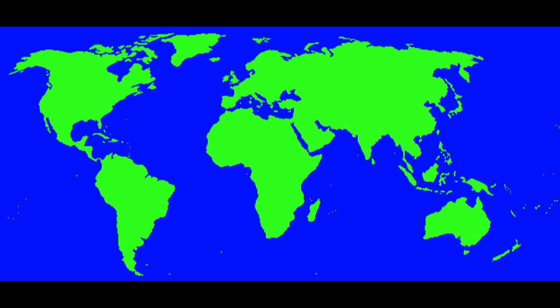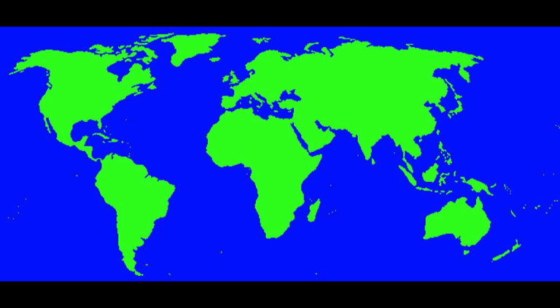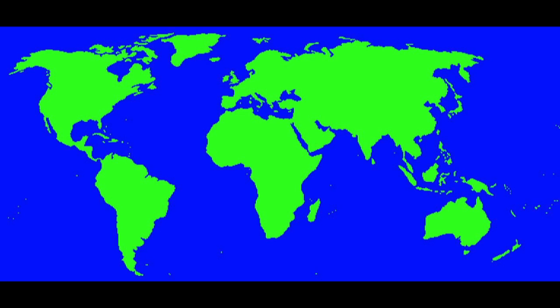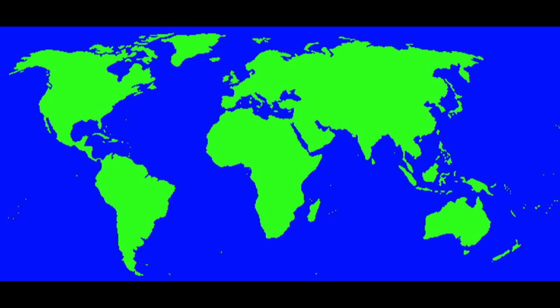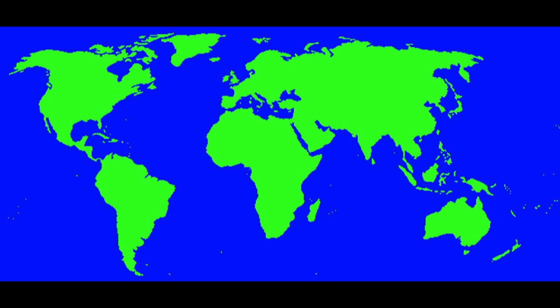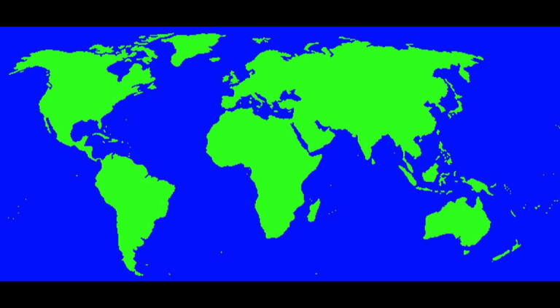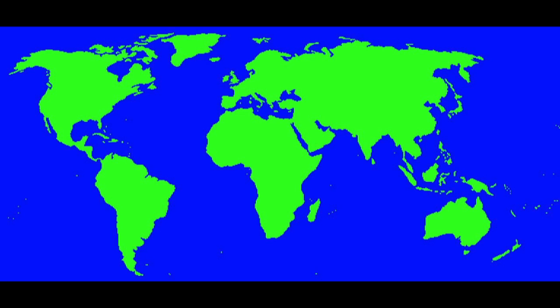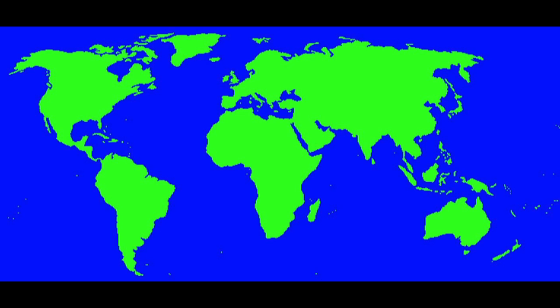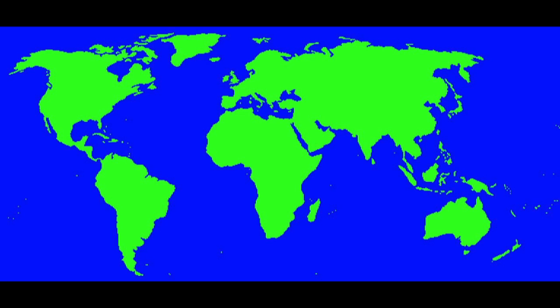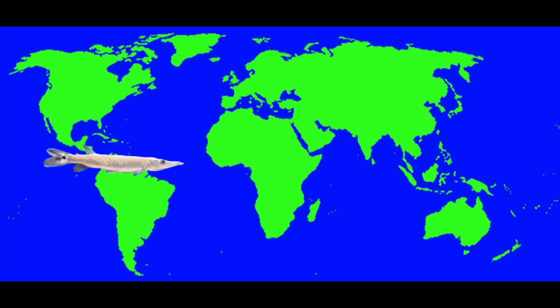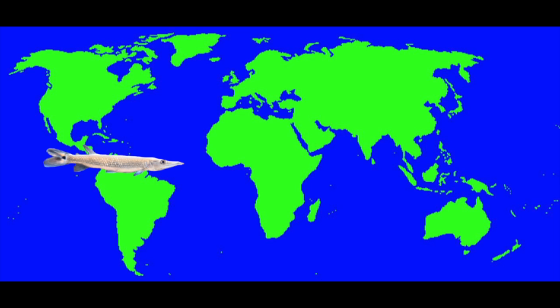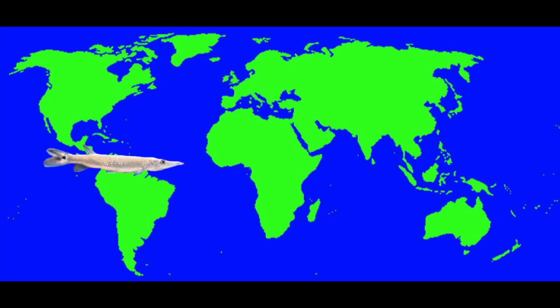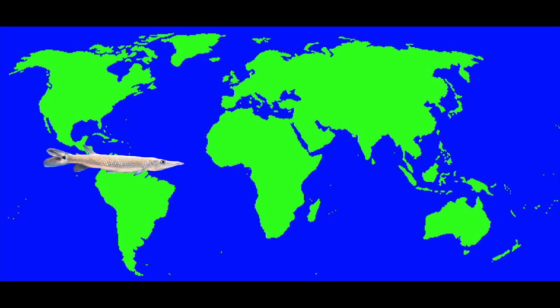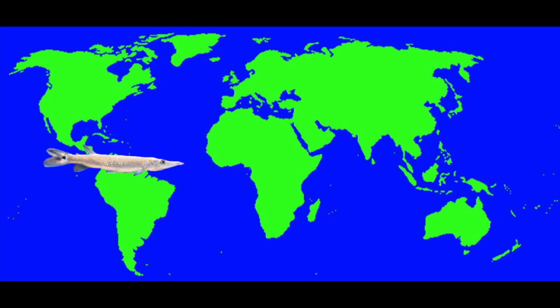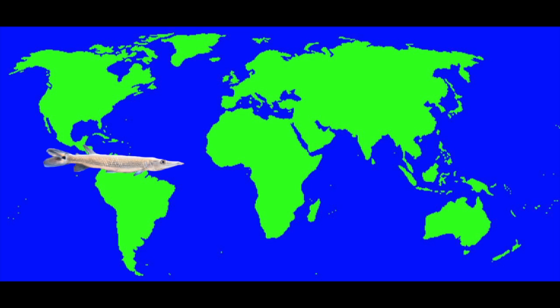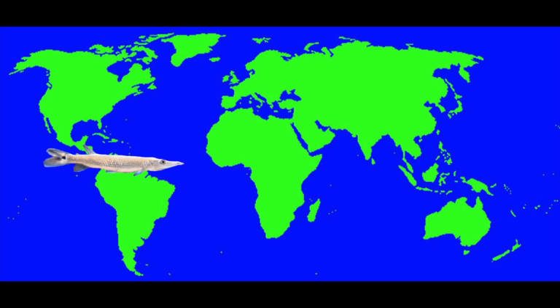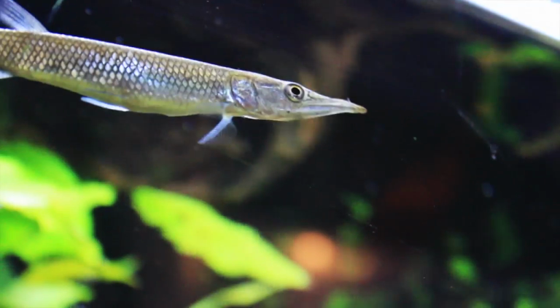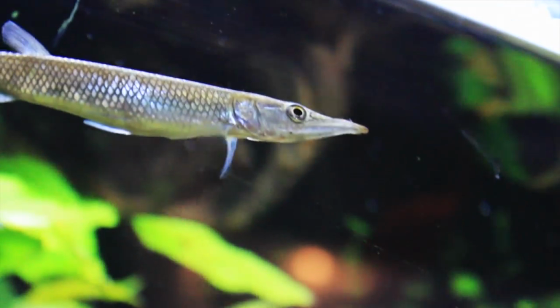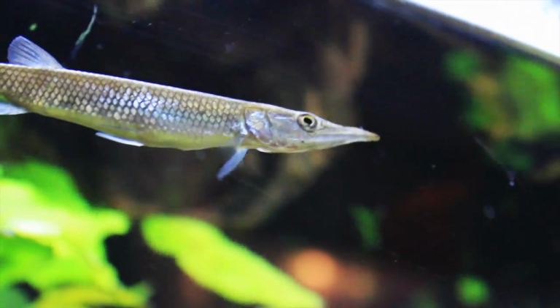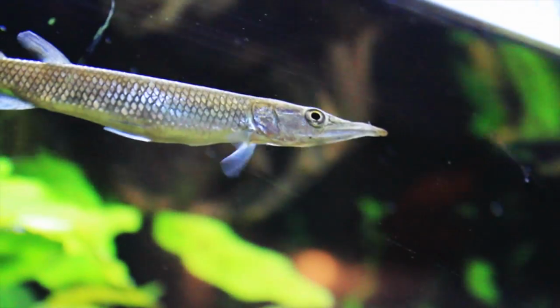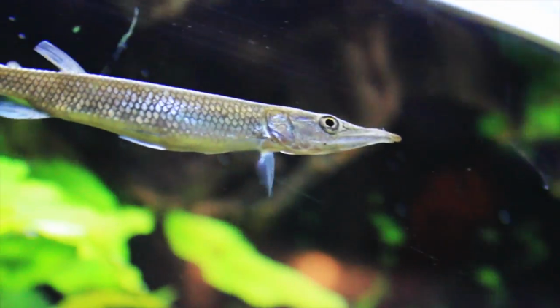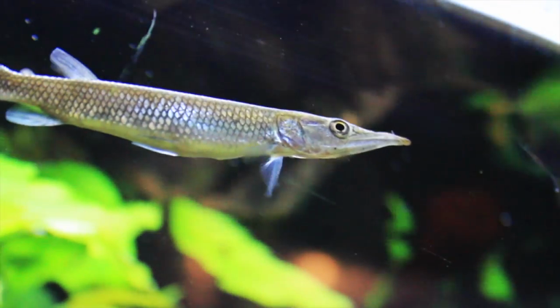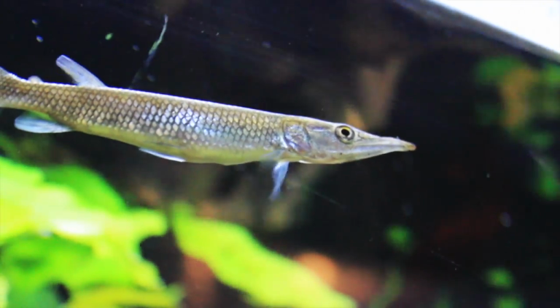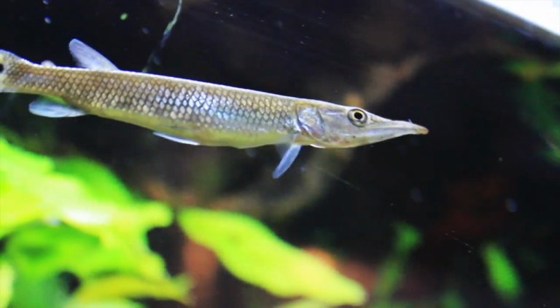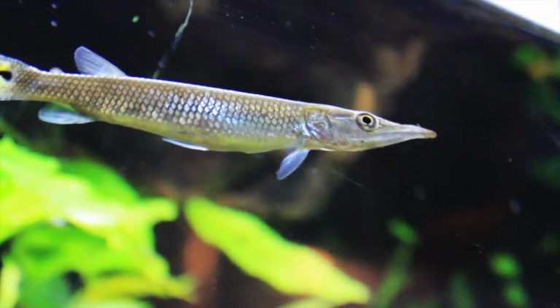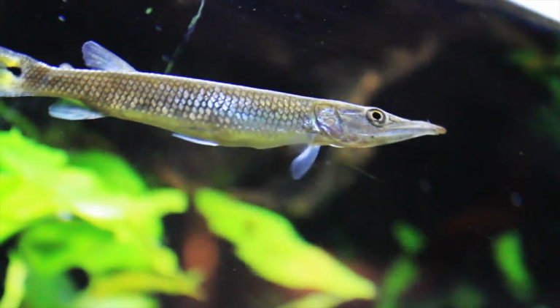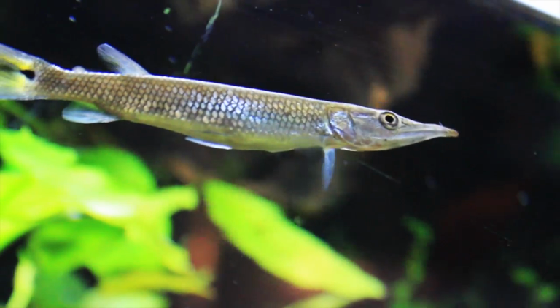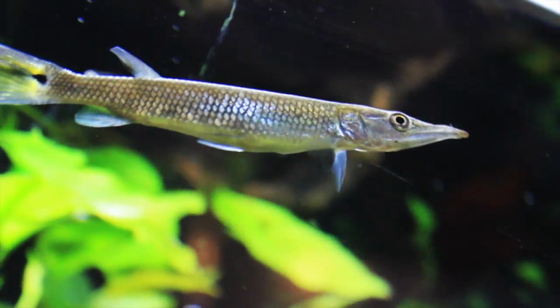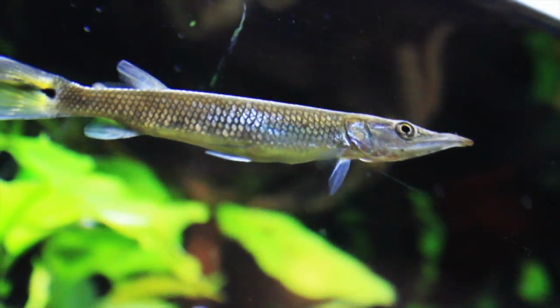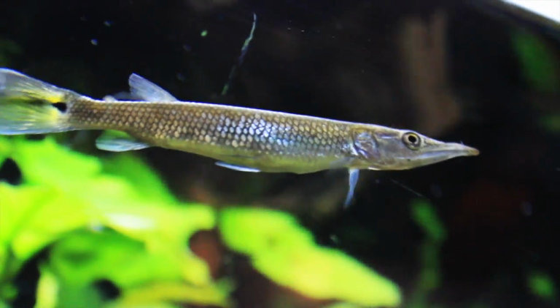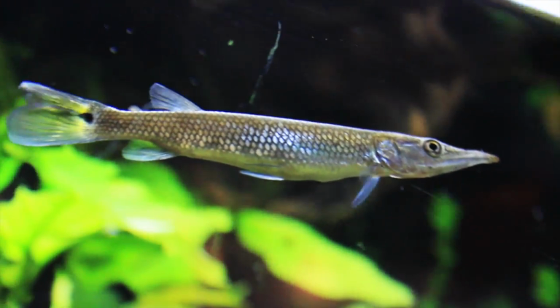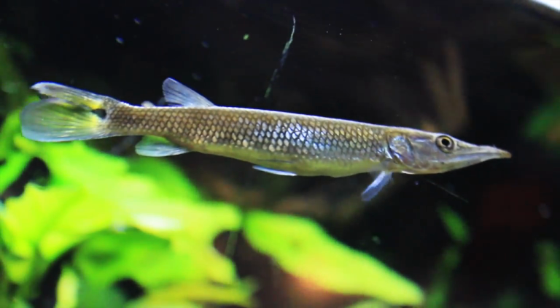The silver gar comes from northern South America. The silver gar can reach up to 10 inches, and often the females are larger than the males.